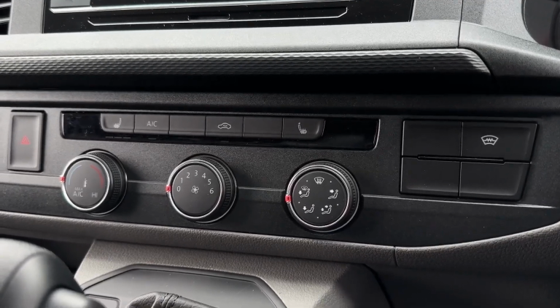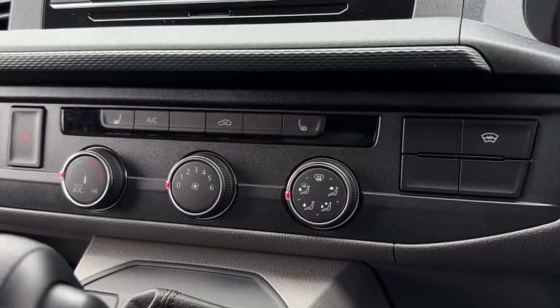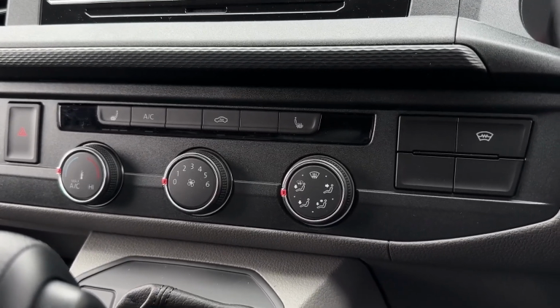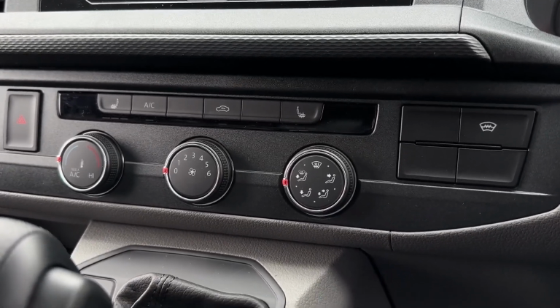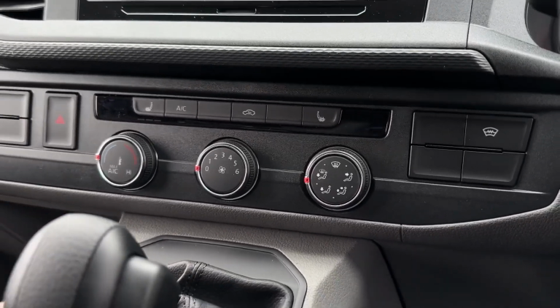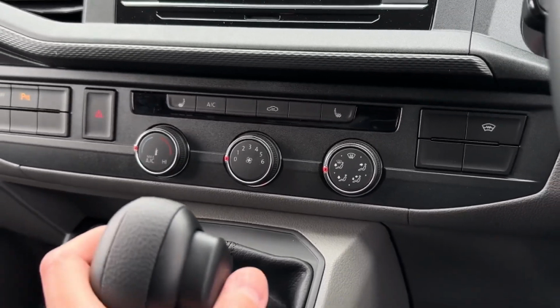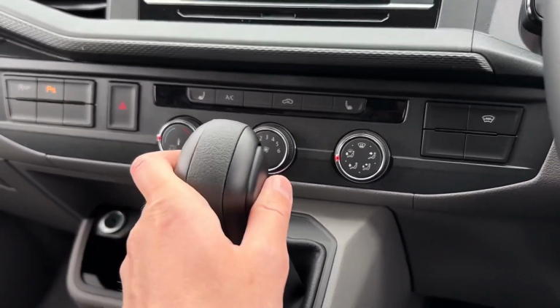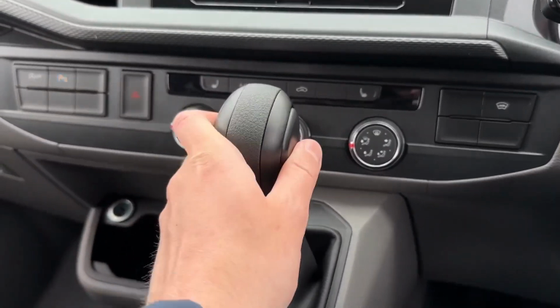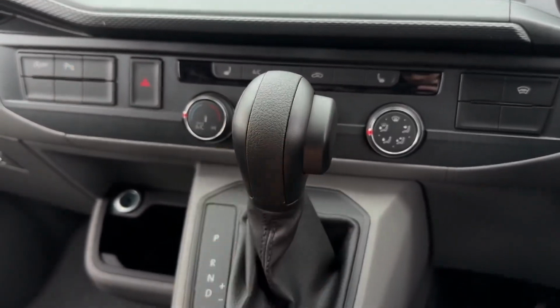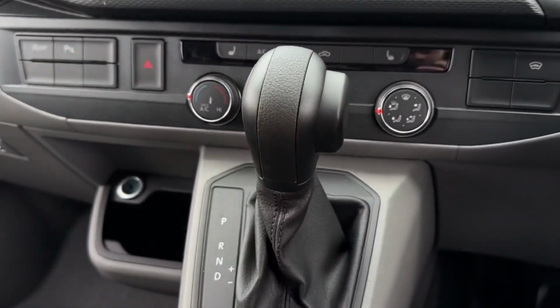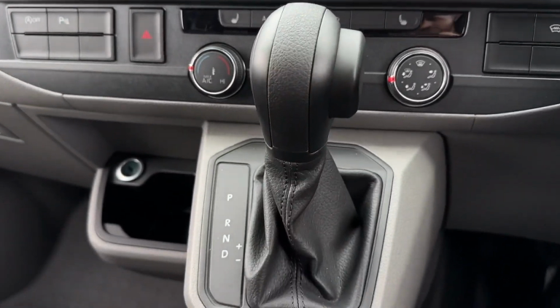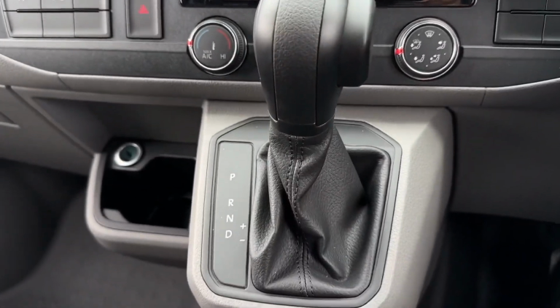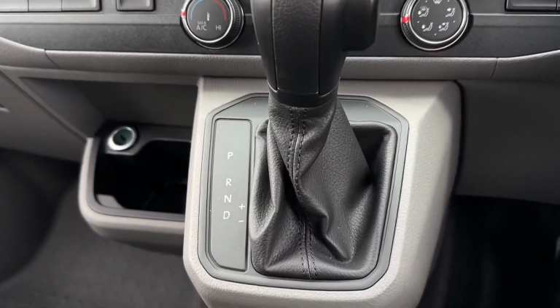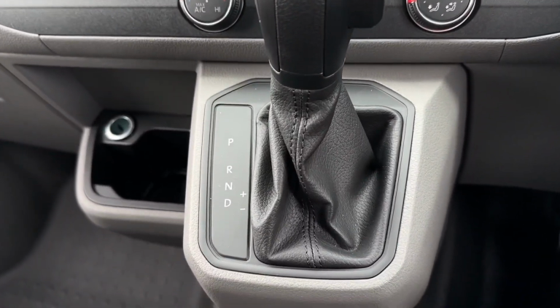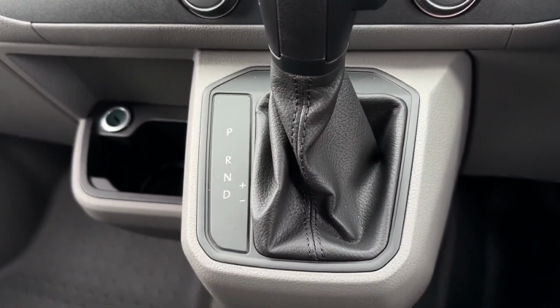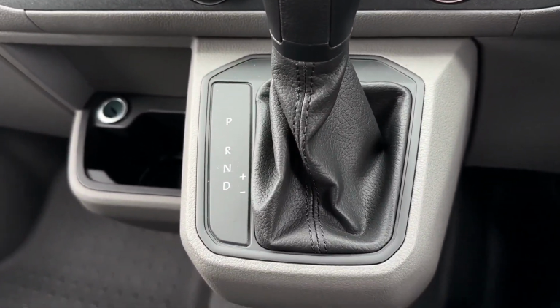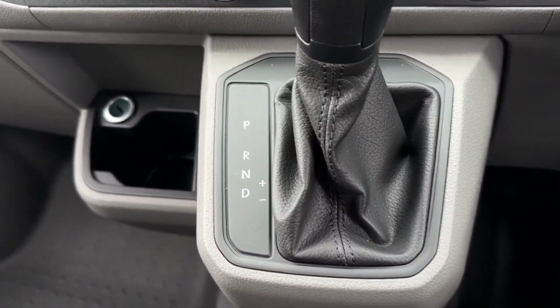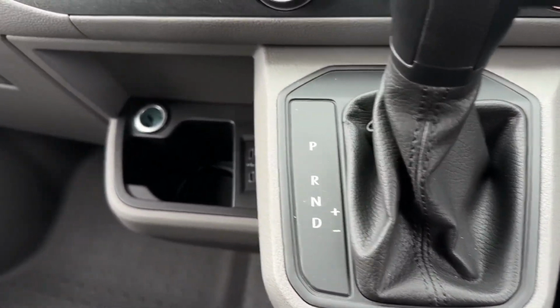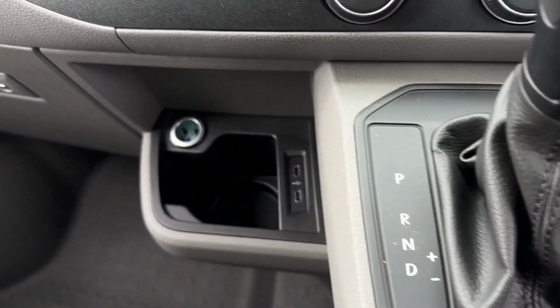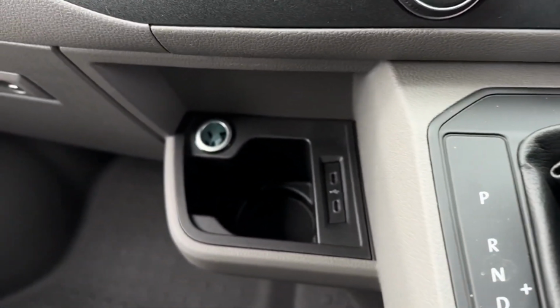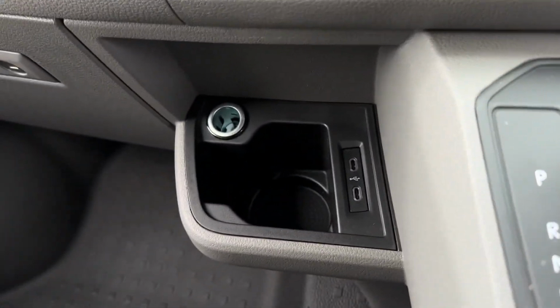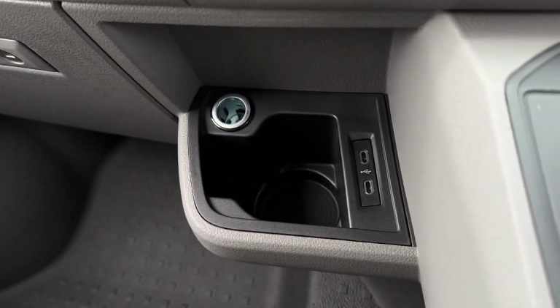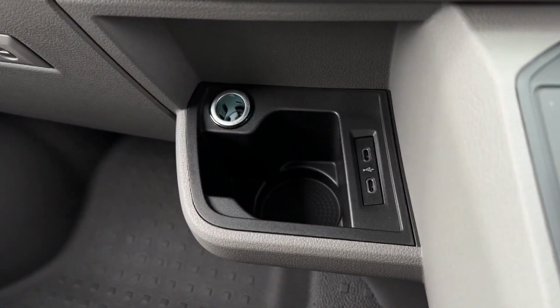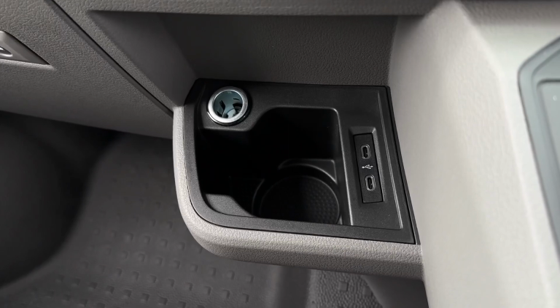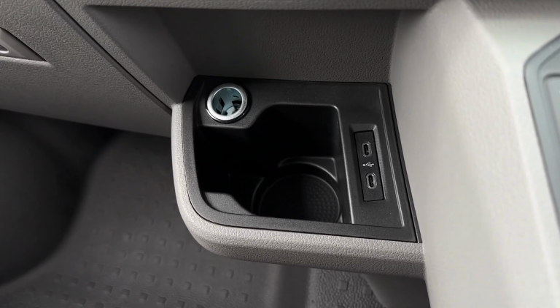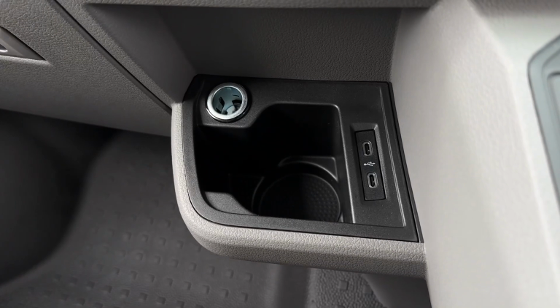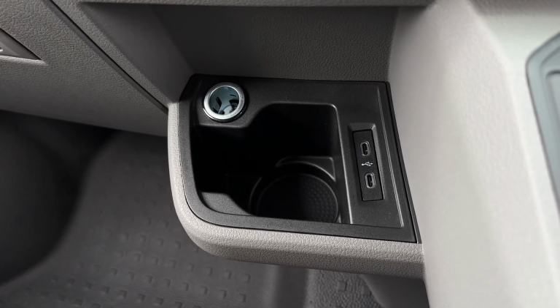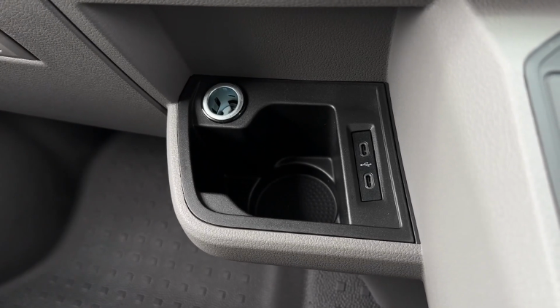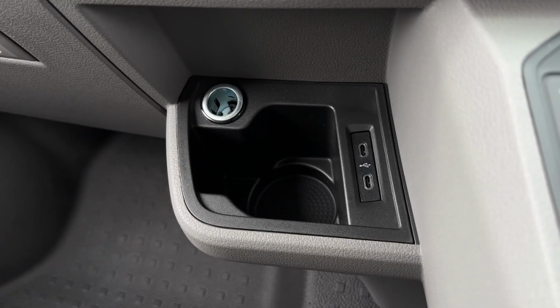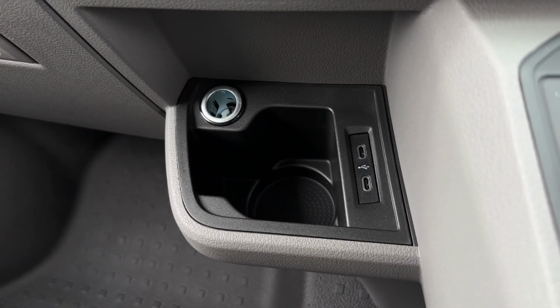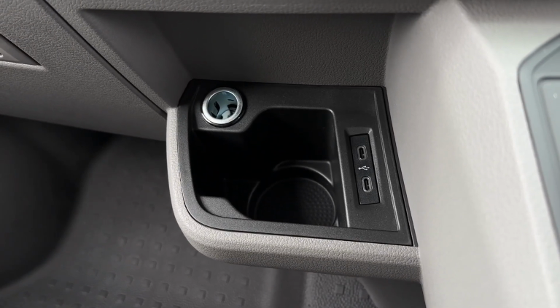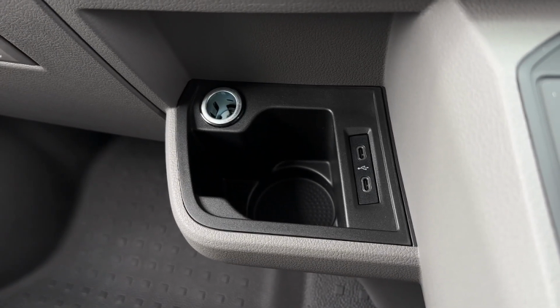Moving further back from here we'll find the automatic transmission, and just over to the left you've got the 12 volt cup holder and two USB-C charging and connection ports.